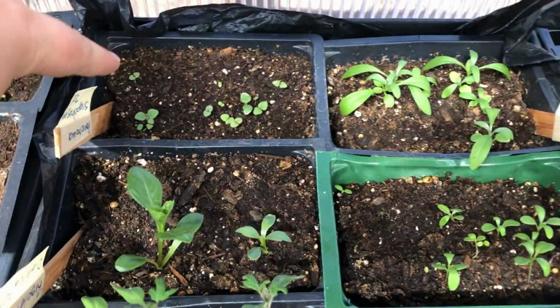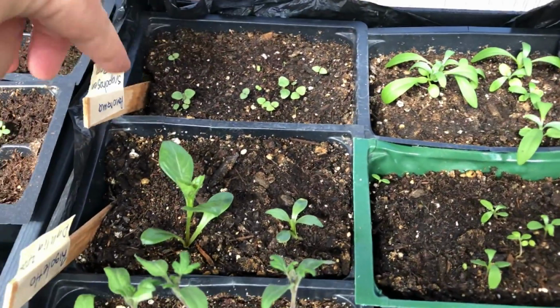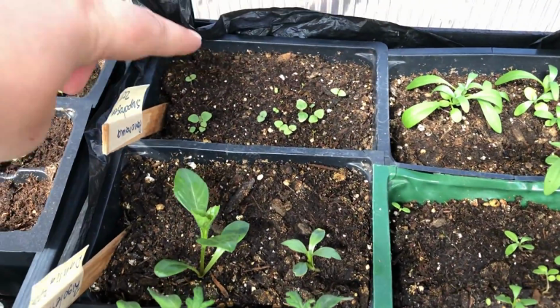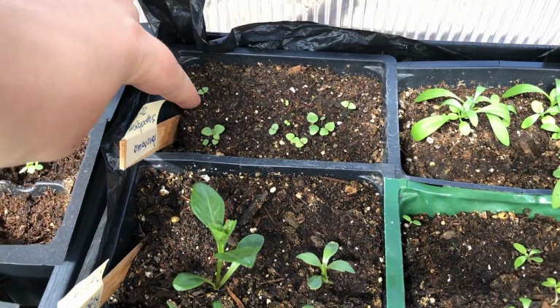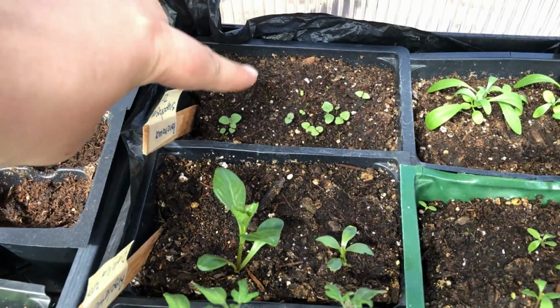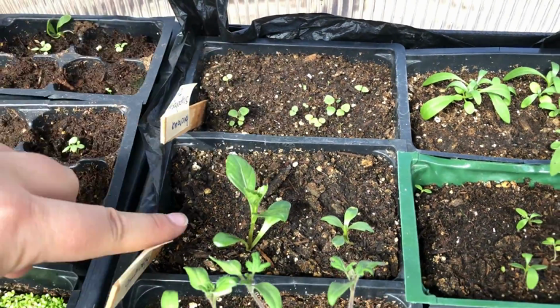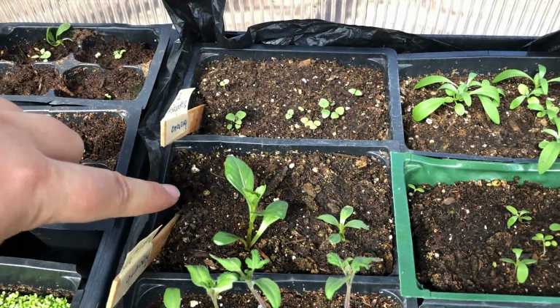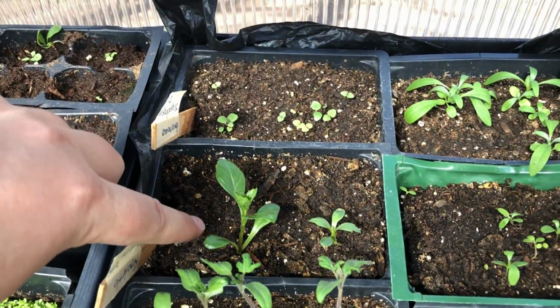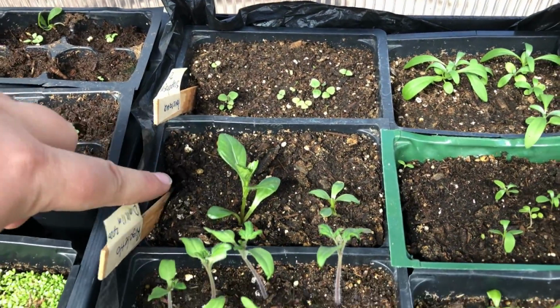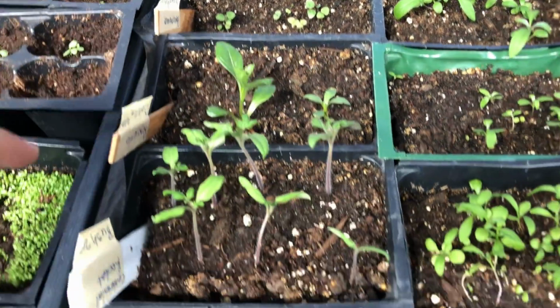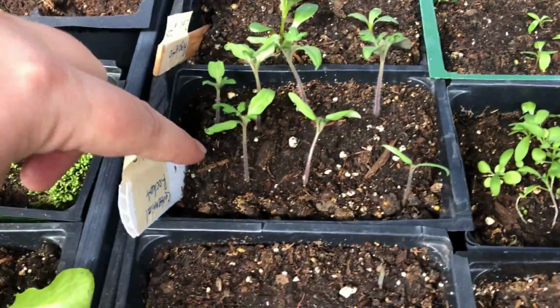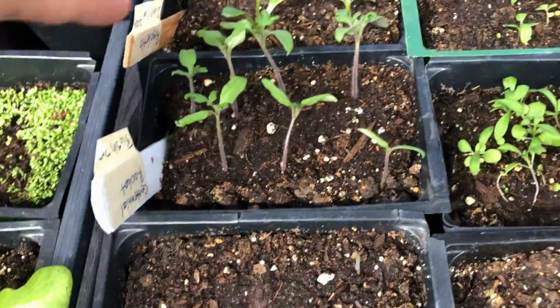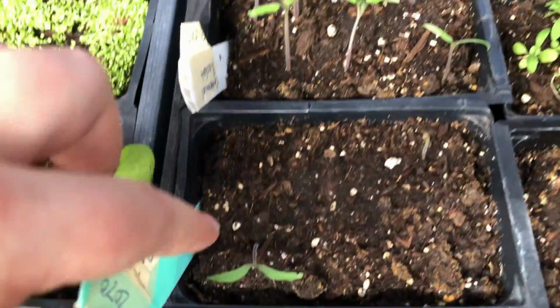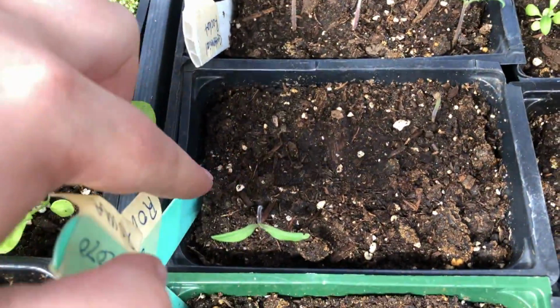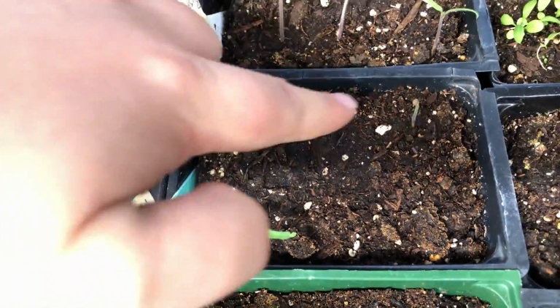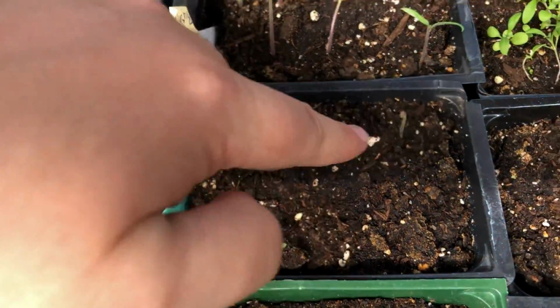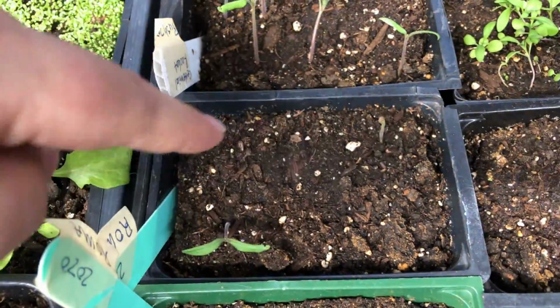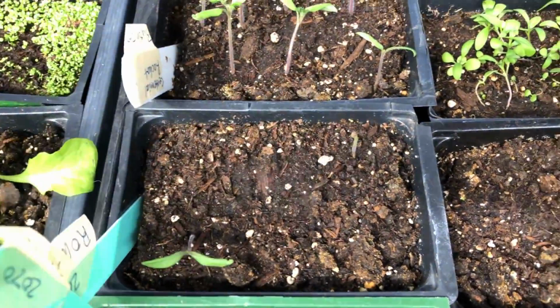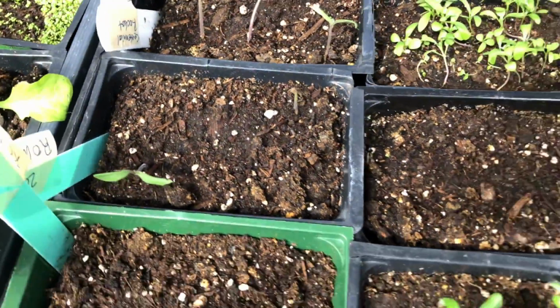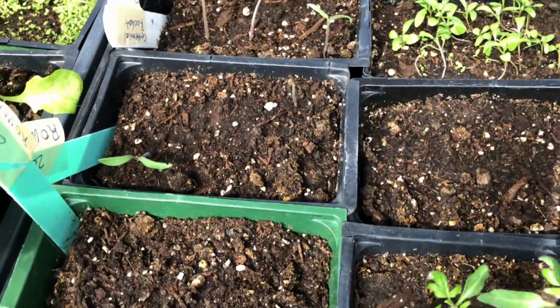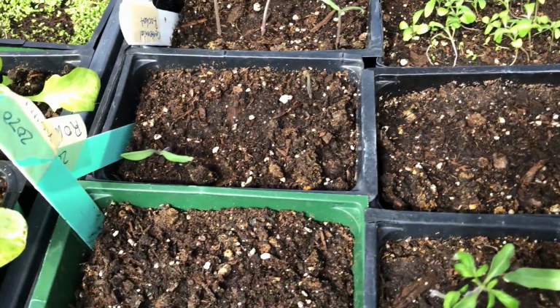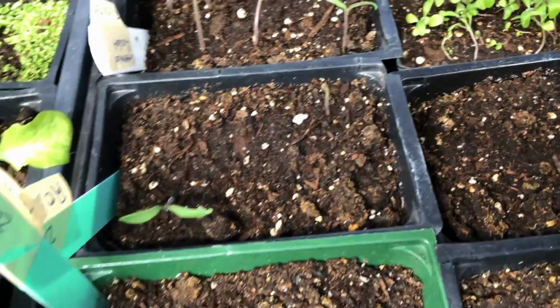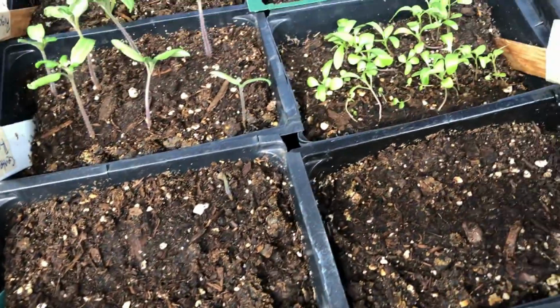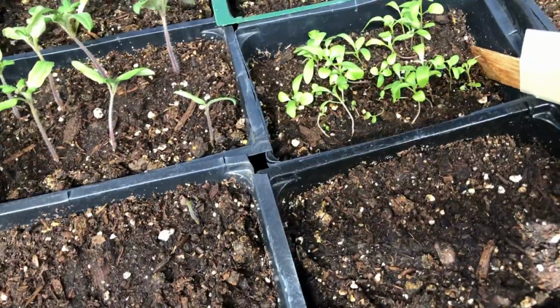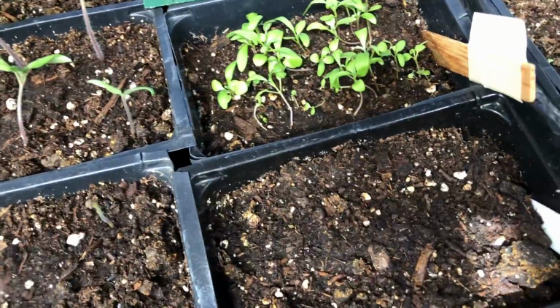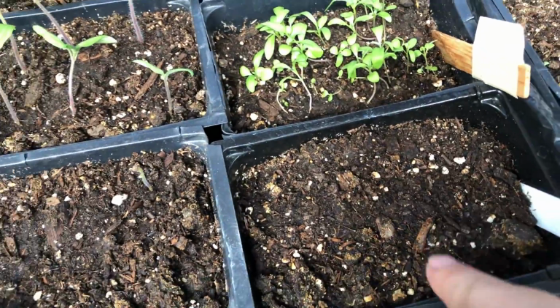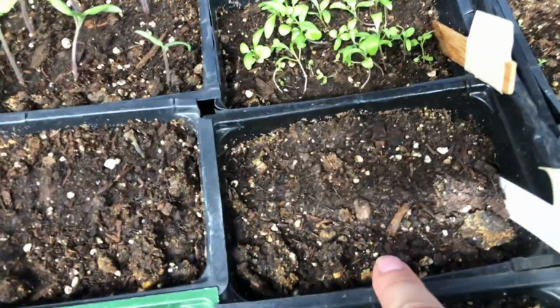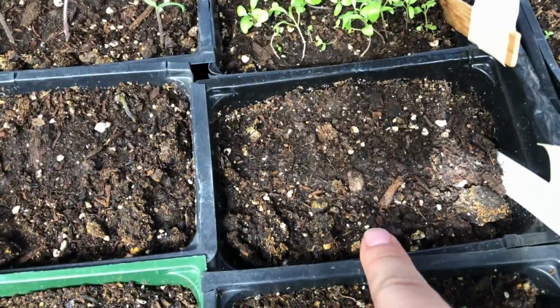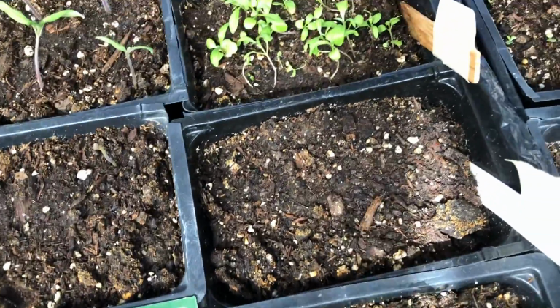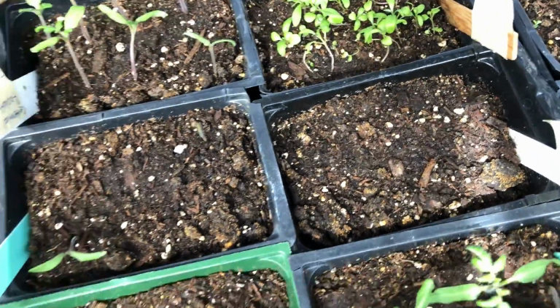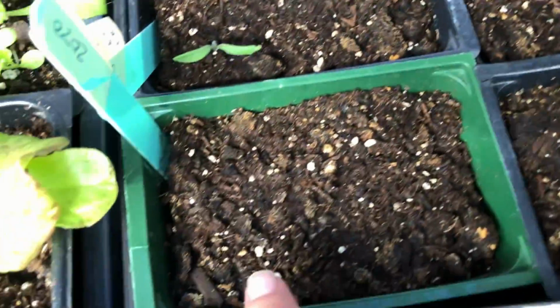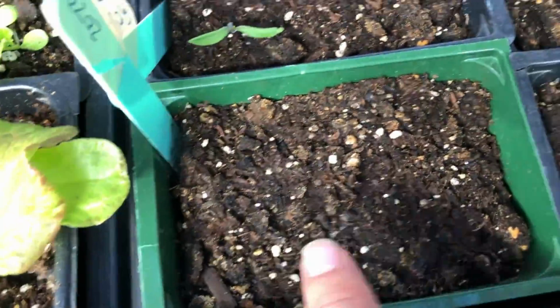This one is snapdragons. This is two dahlias. More tomatoes — there's two tomatoes in here, there's supposed to be like ten. This is also supposed to be tomatoes — nothing yet. Also tomatoes.